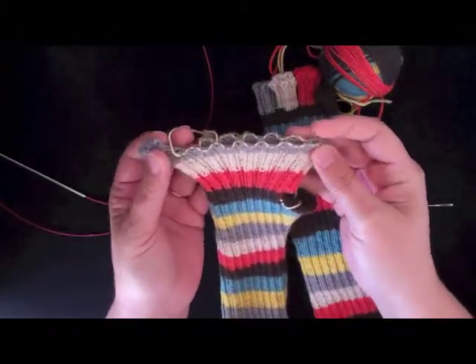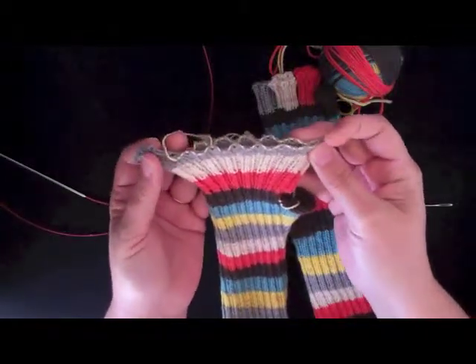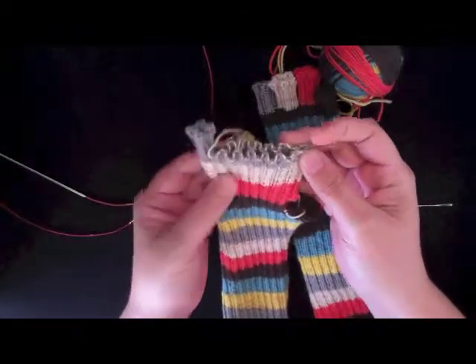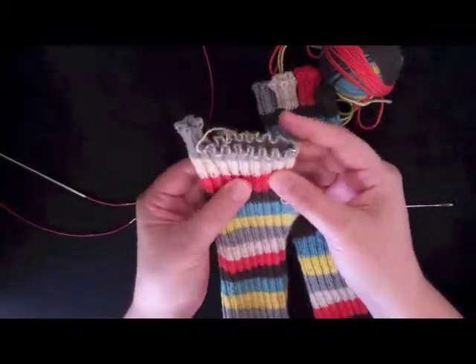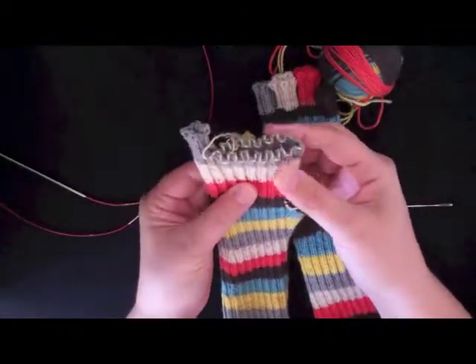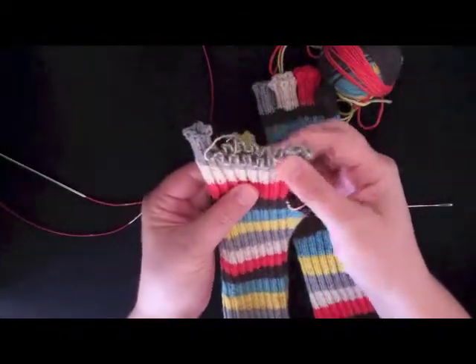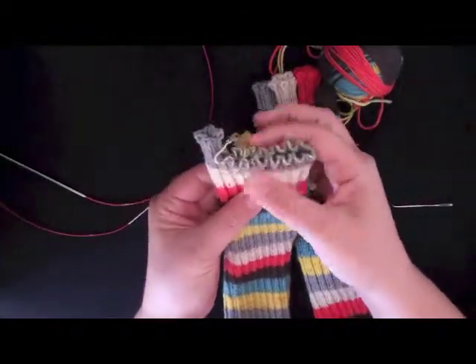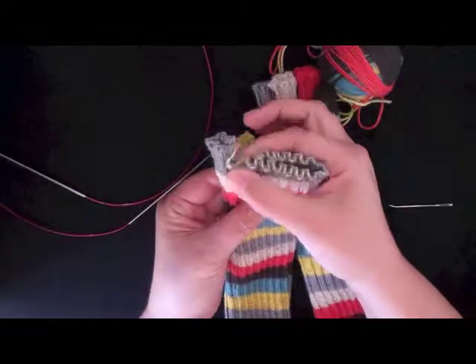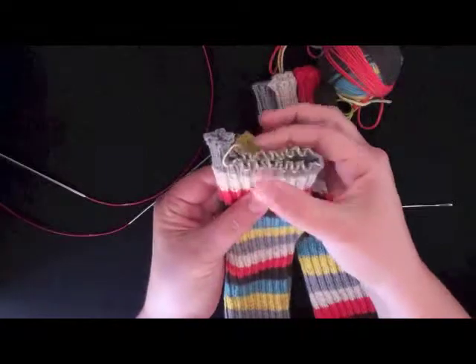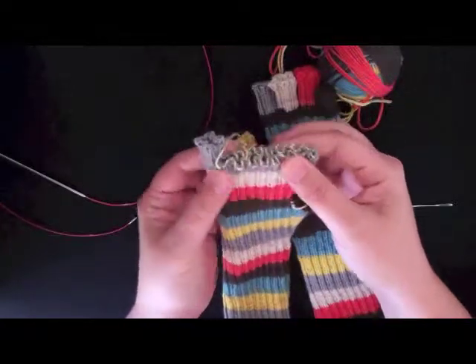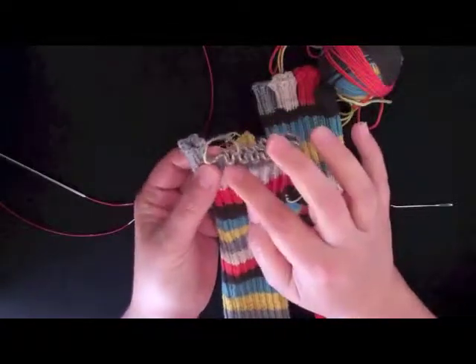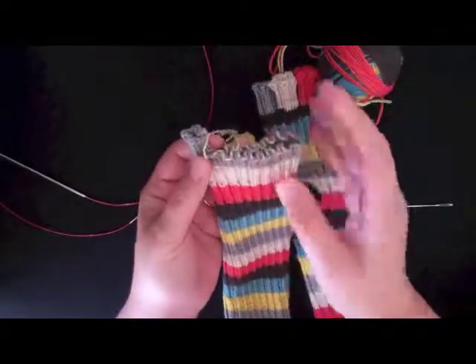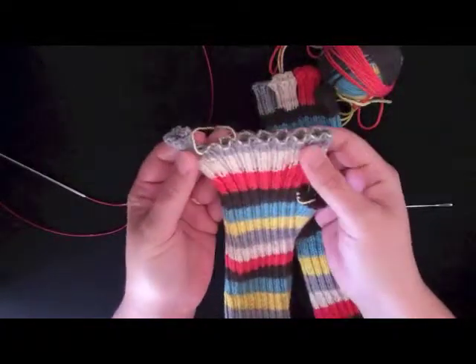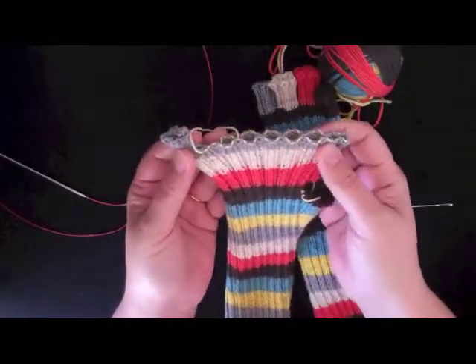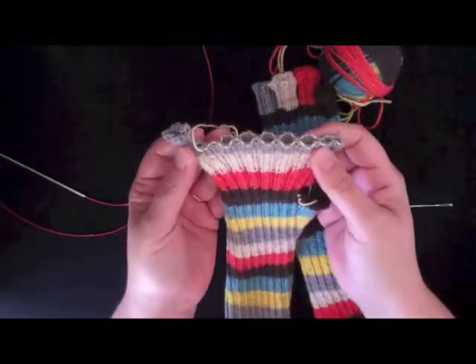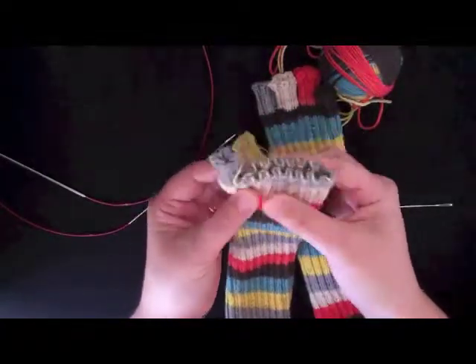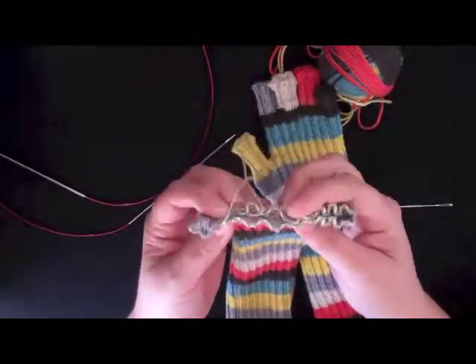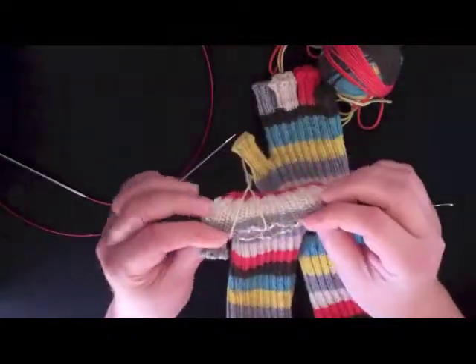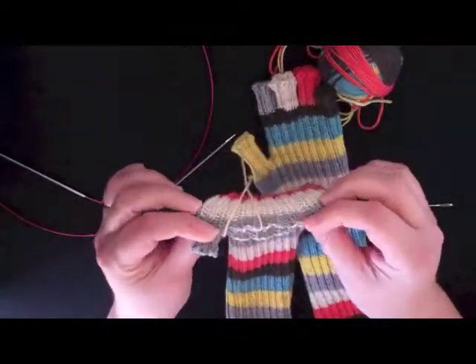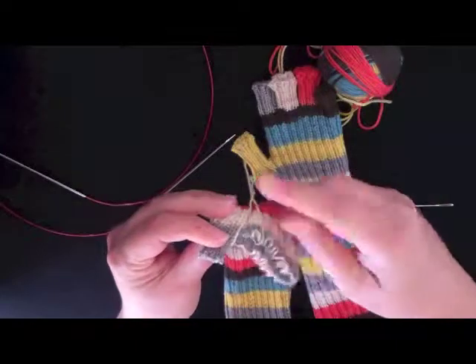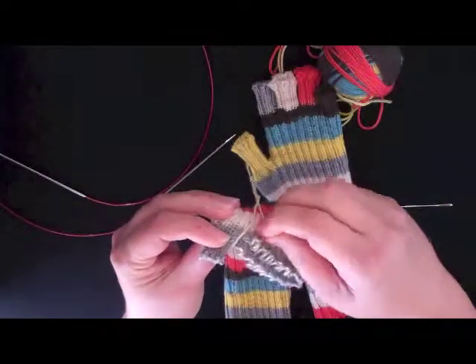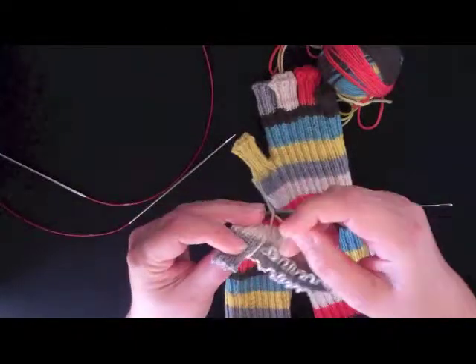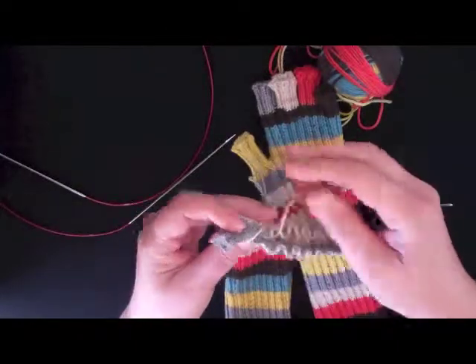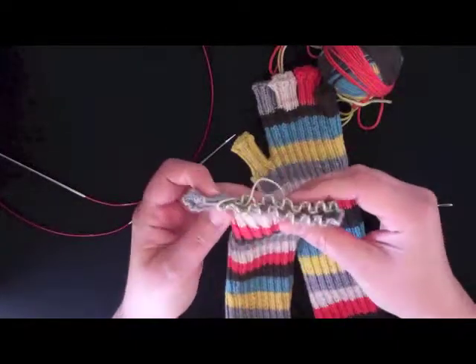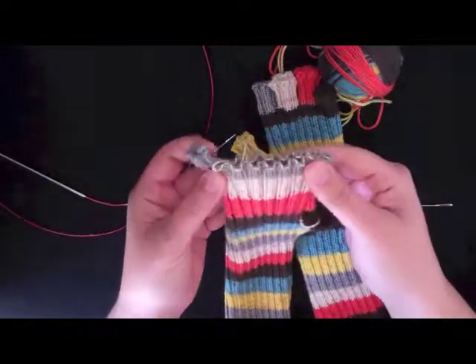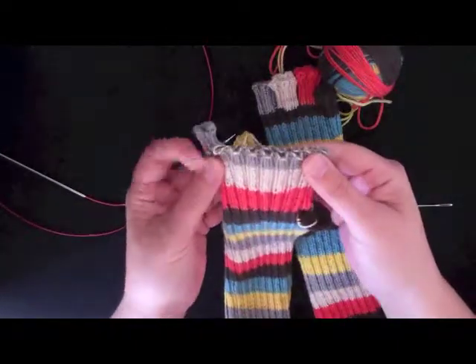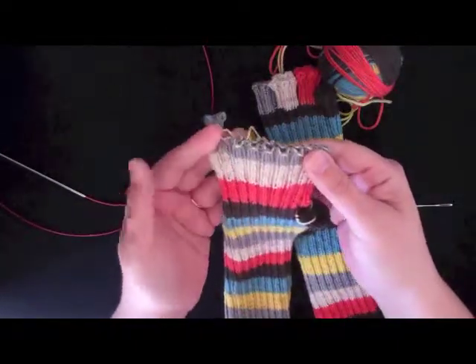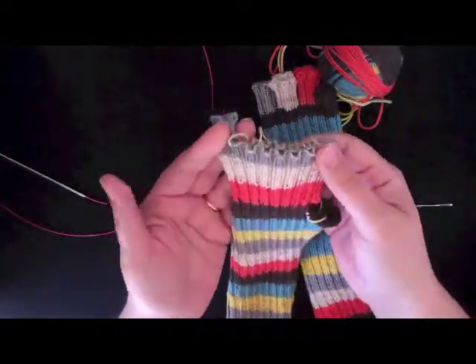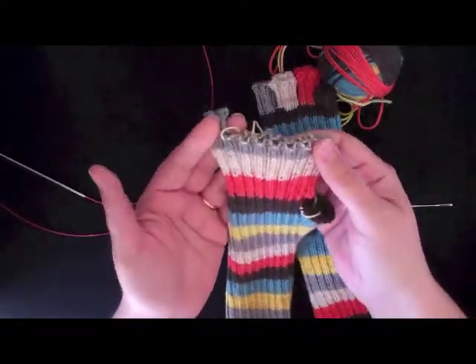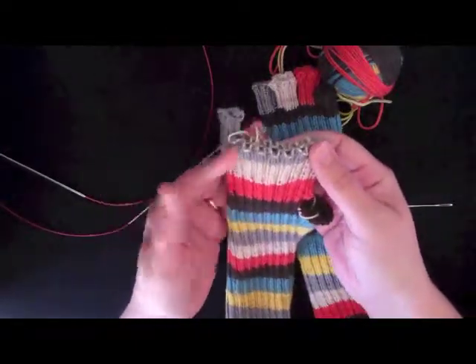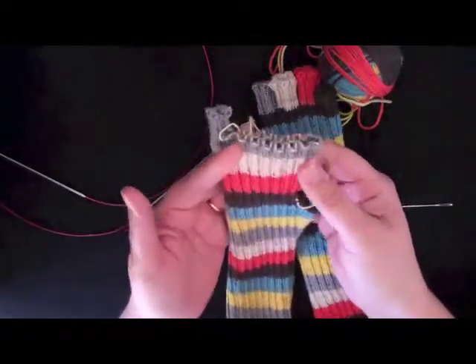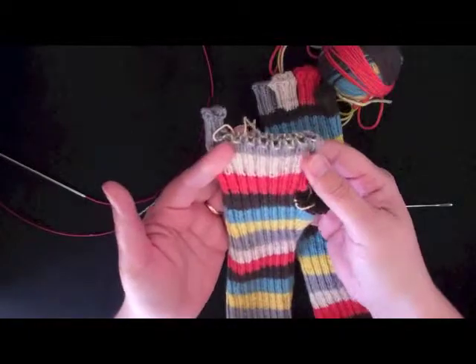It doesn't particularly matter which order you do them in — you can do them this way or this way. I'm going to start with the ring finger, and I'm going to show you how to do this. It's not complicated, but it's one of those things that's a lot easier to show on video than it is to describe in words.